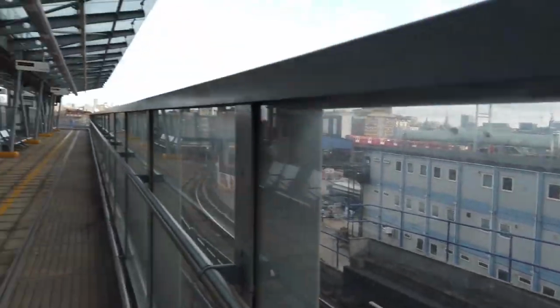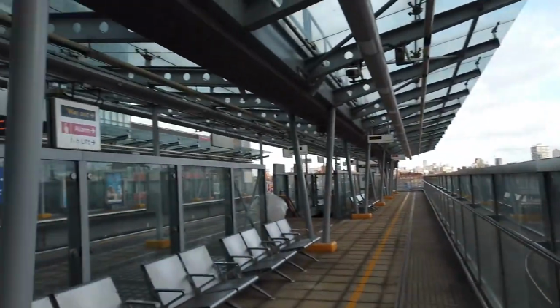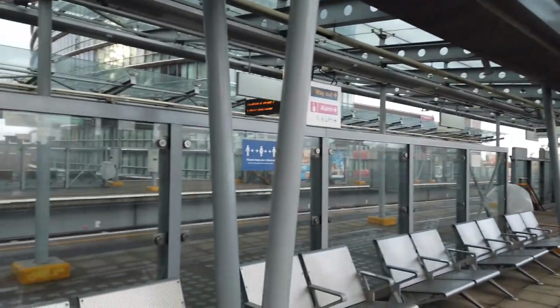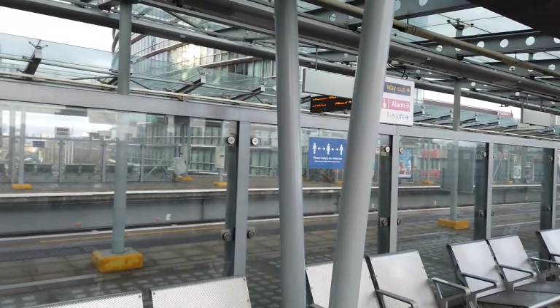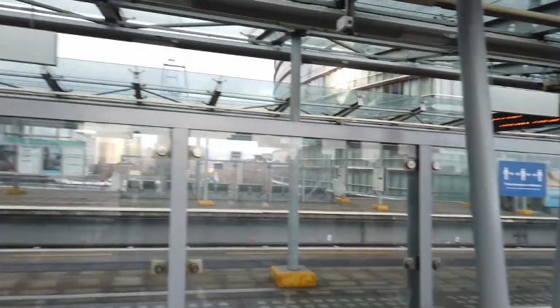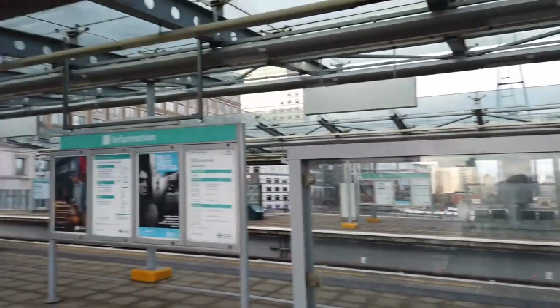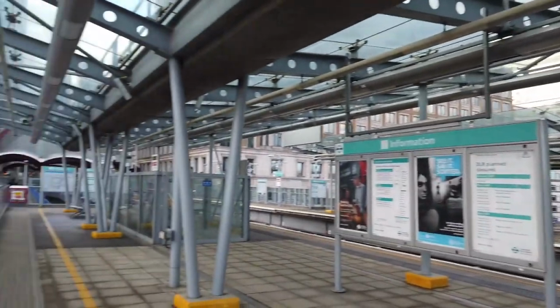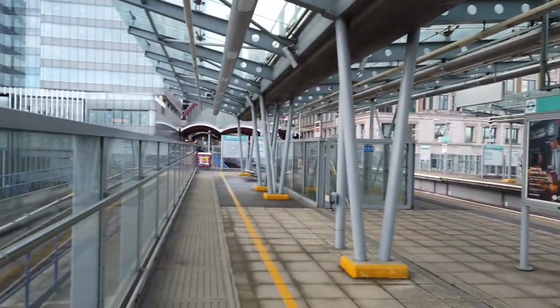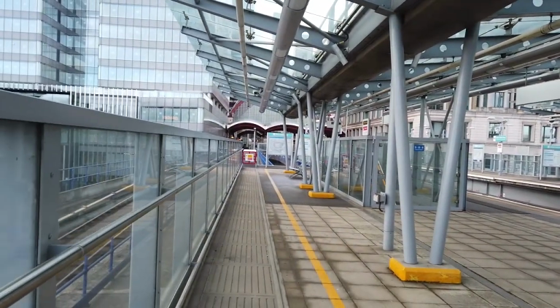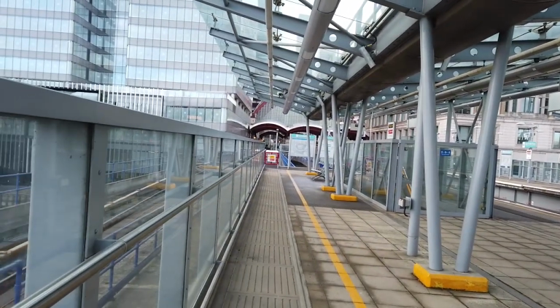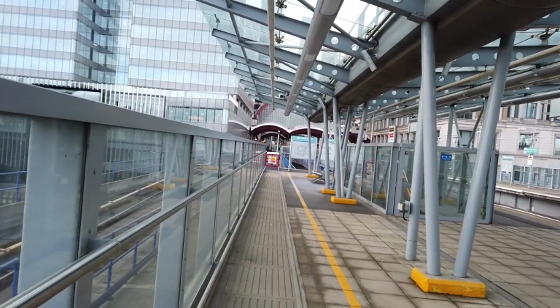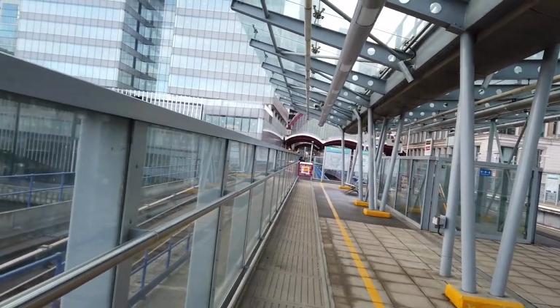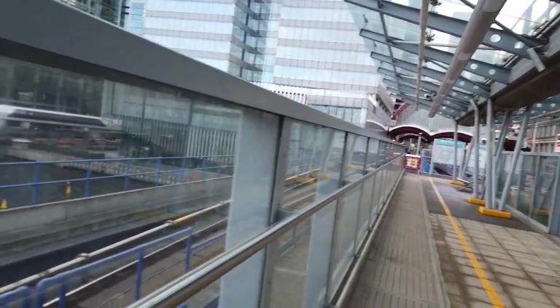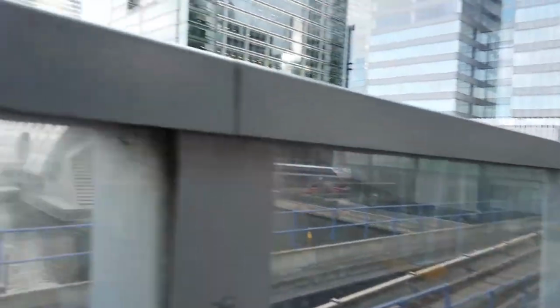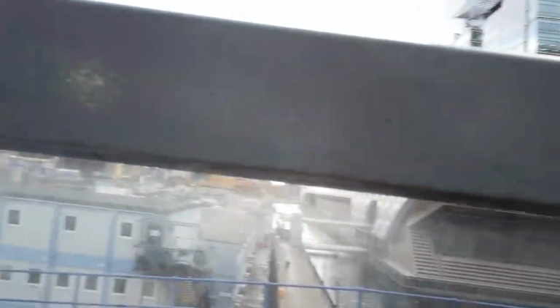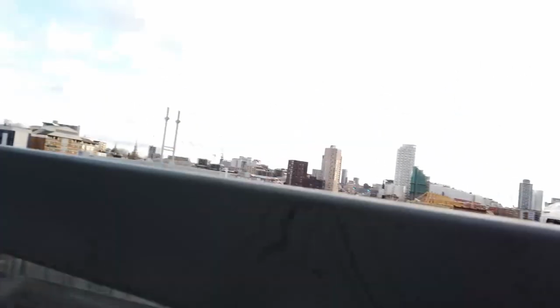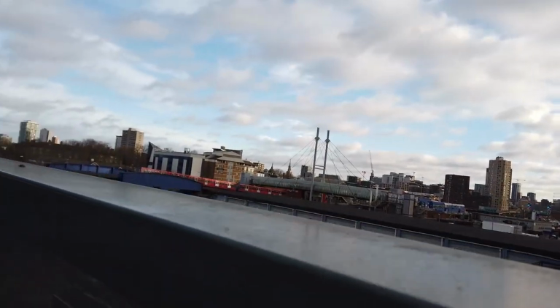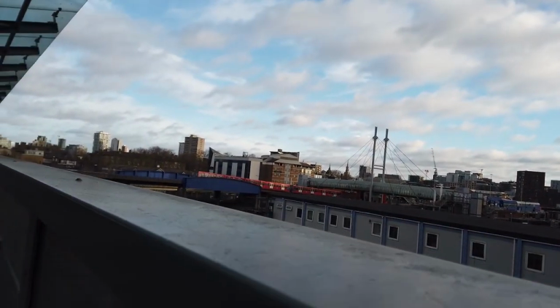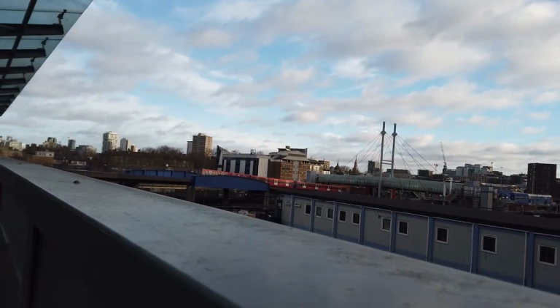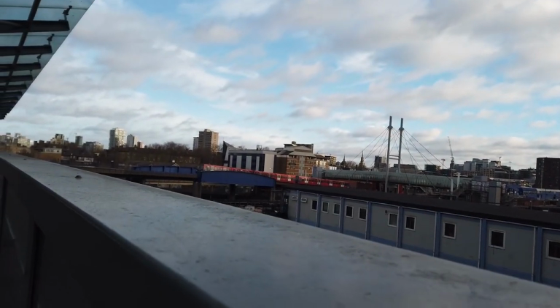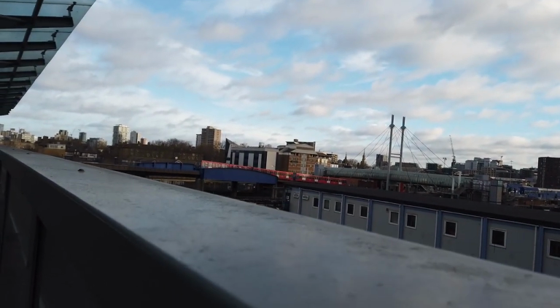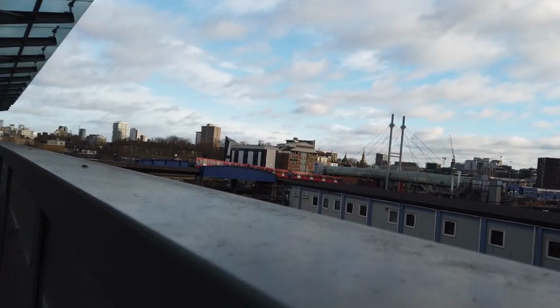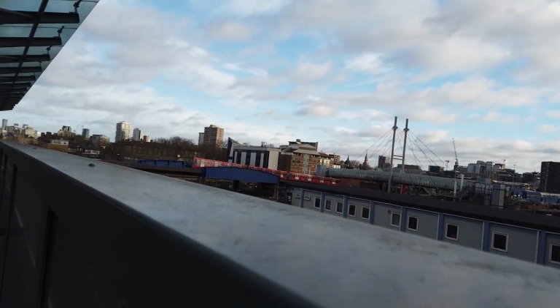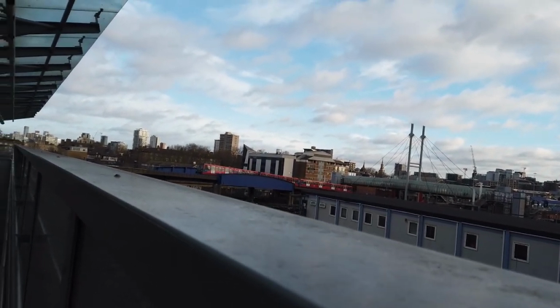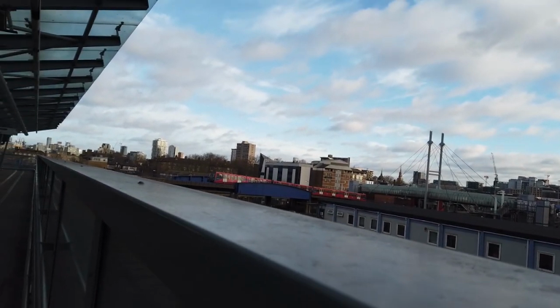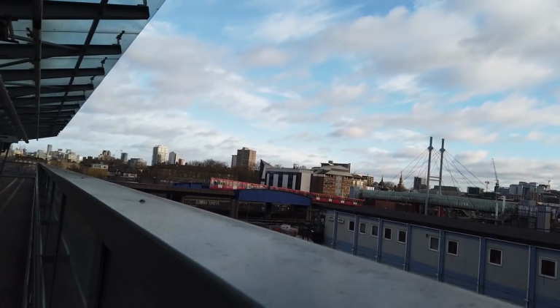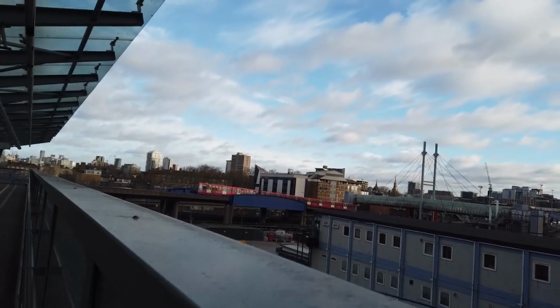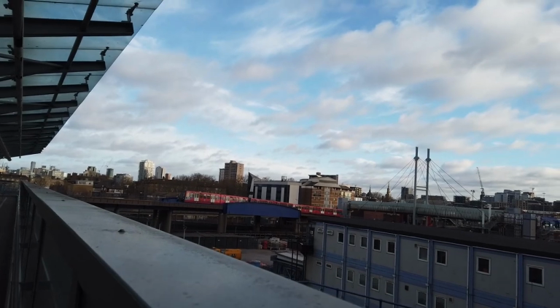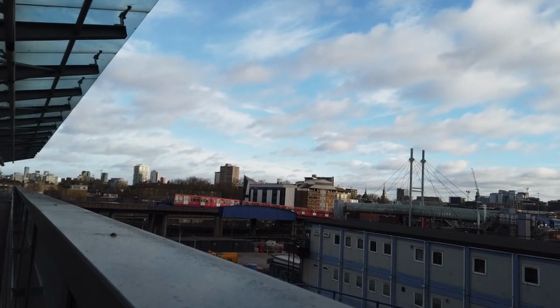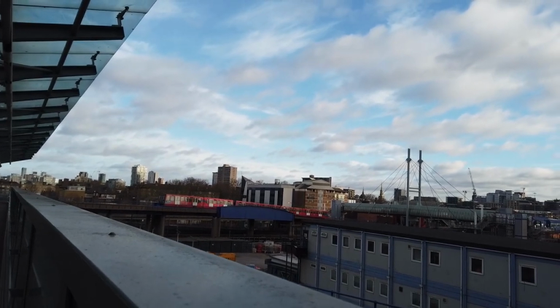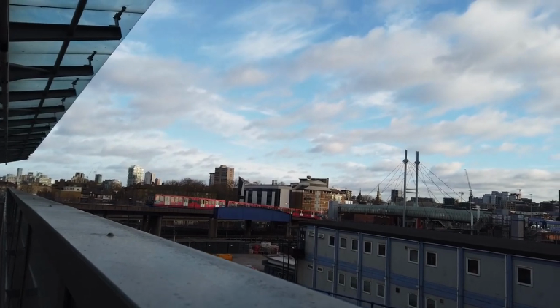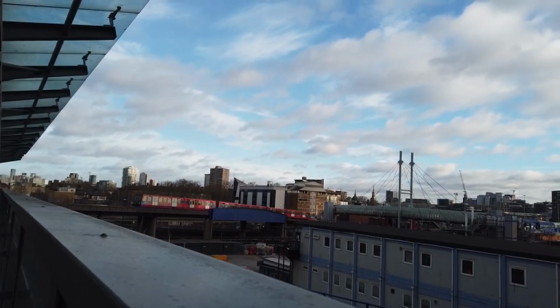Poplar, West India Quay, Canary Wharf — three stations from one location, including that station itself. That's quite a nice shot, isn't it?